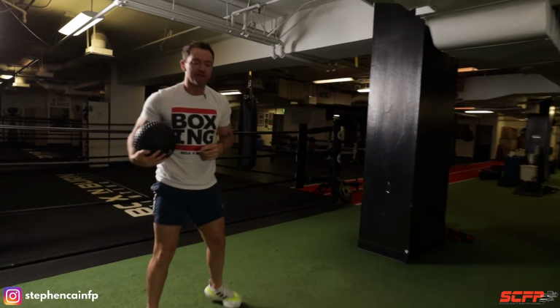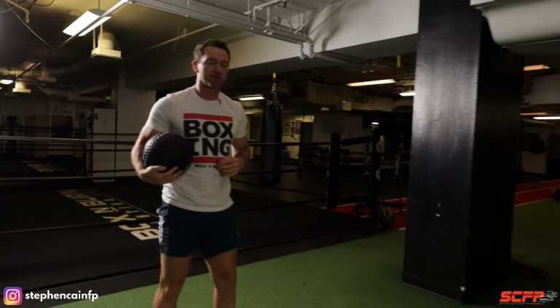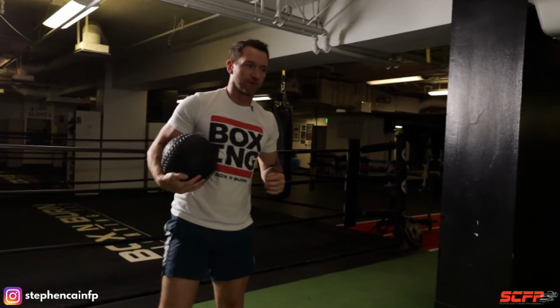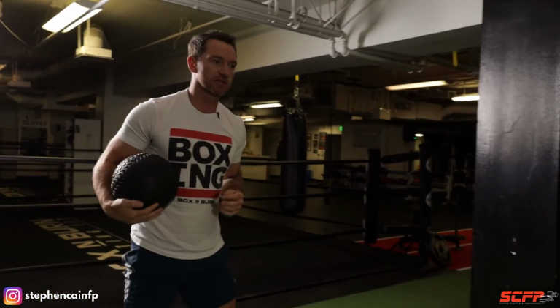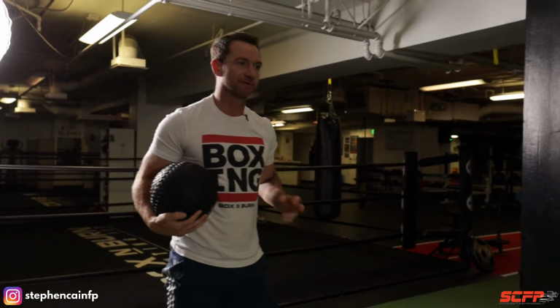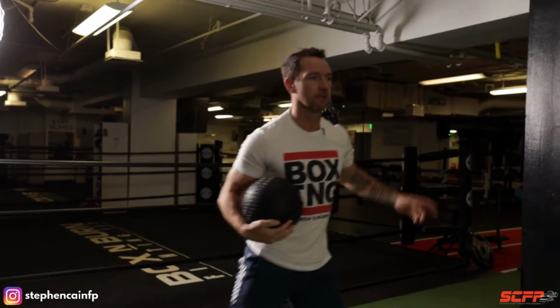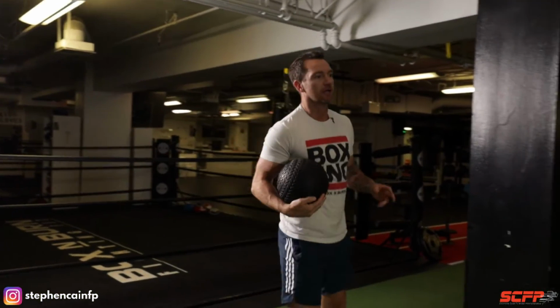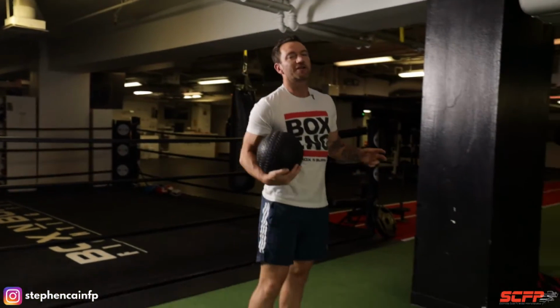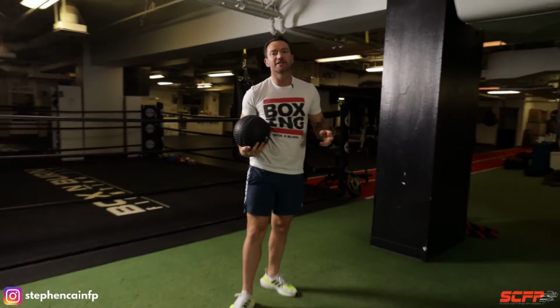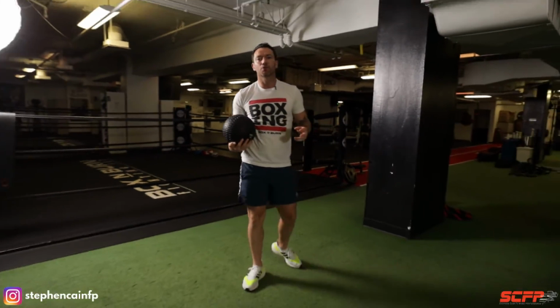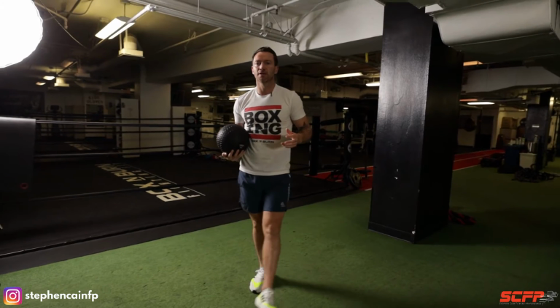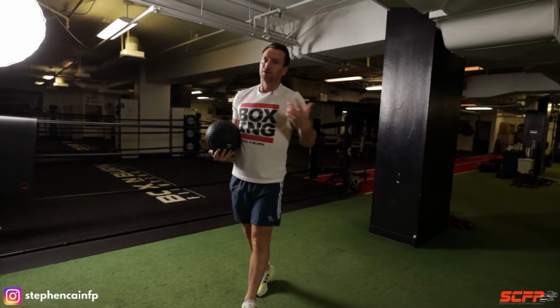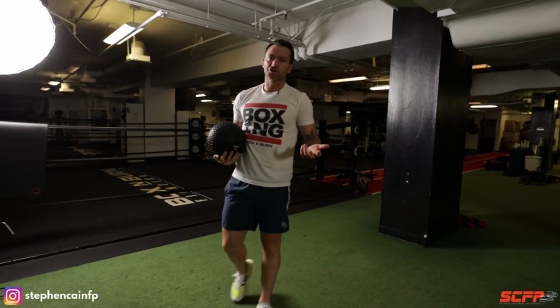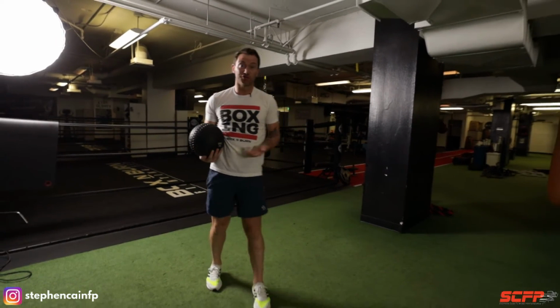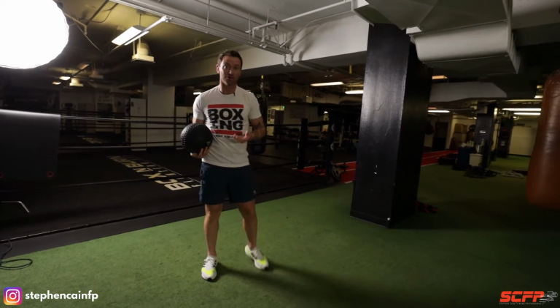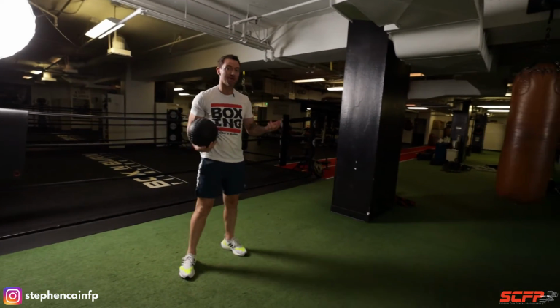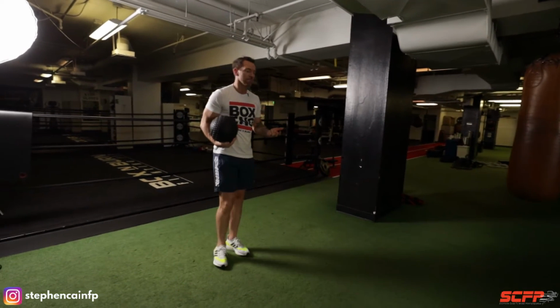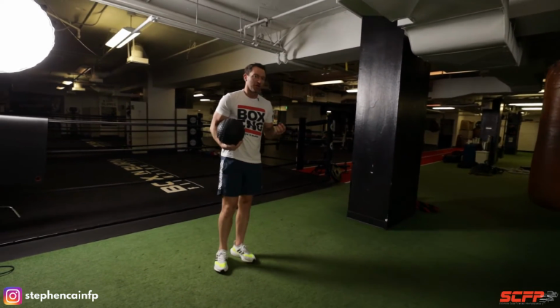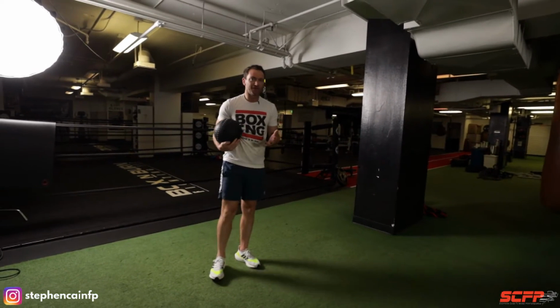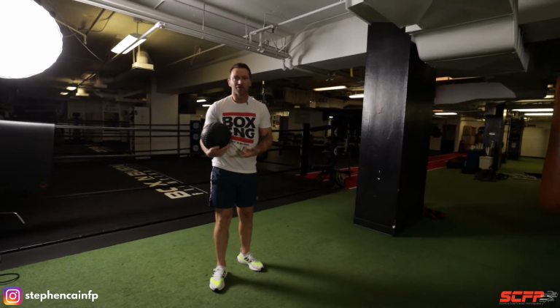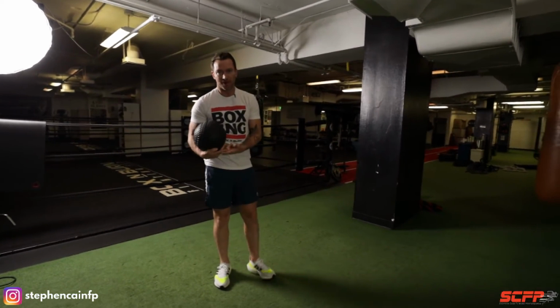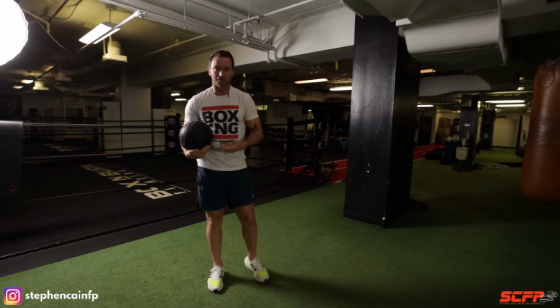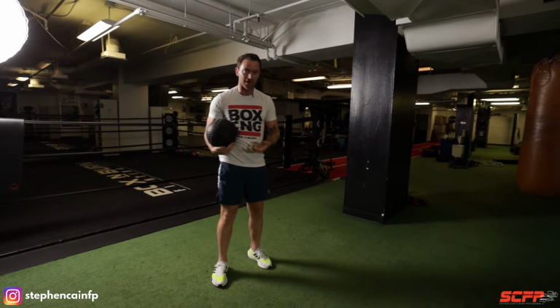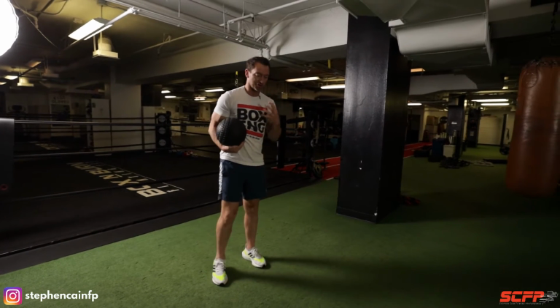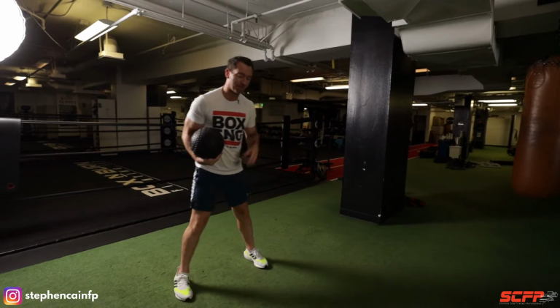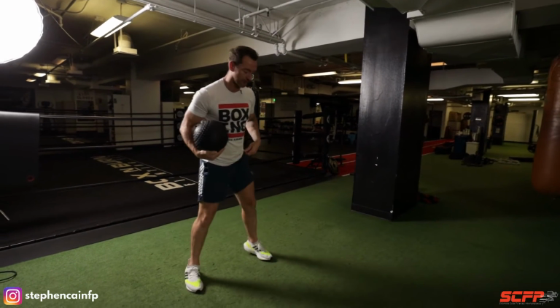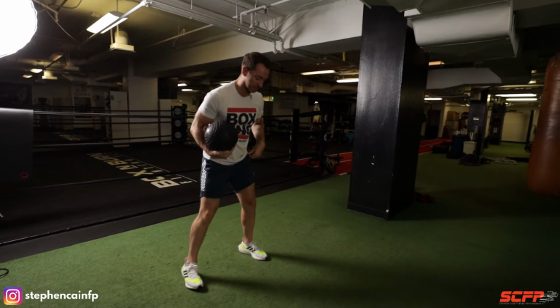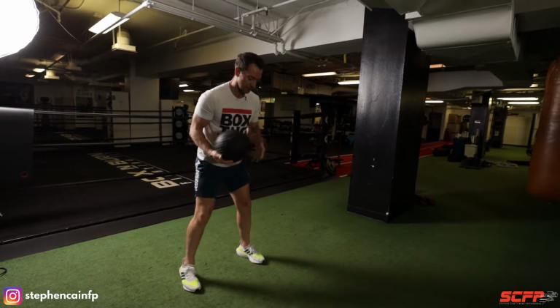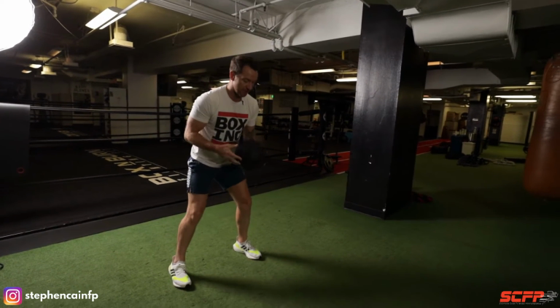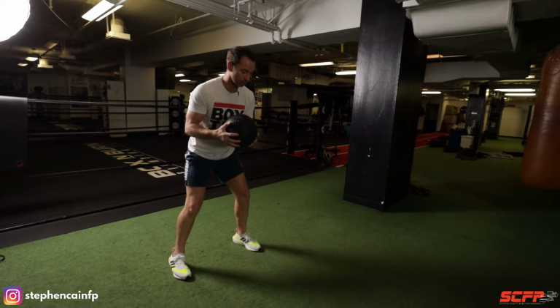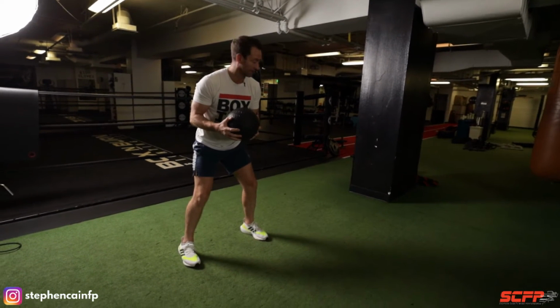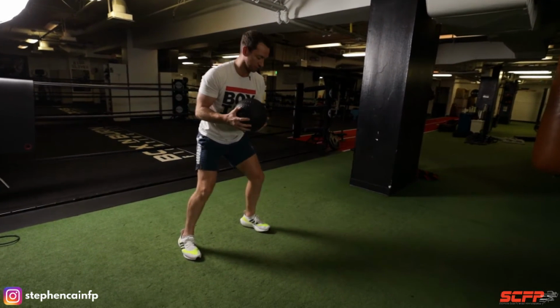One thing you don't want to do with the footwork — I see a lot of people doing — is bringing their feet together. In boxing or MMA, if you bring your feet together you're going to lose your balance, you're going to fall over. So keep proper mechanics and make it as realistic as possible.